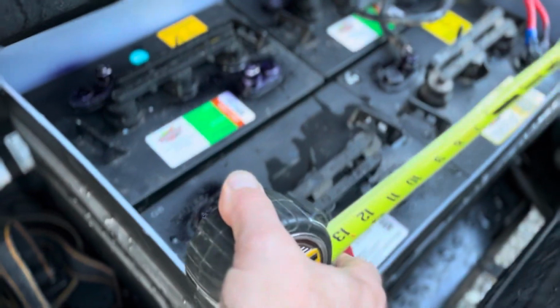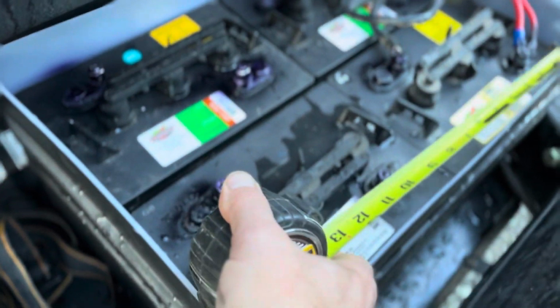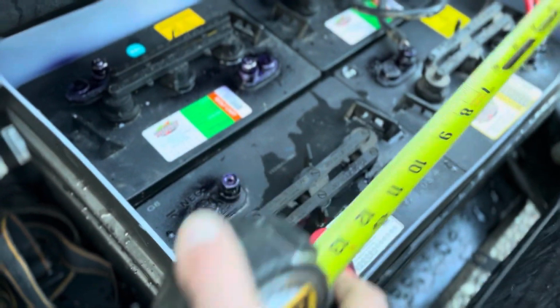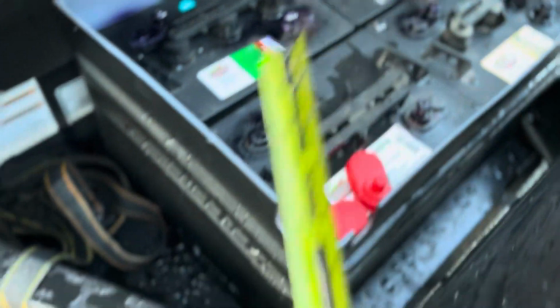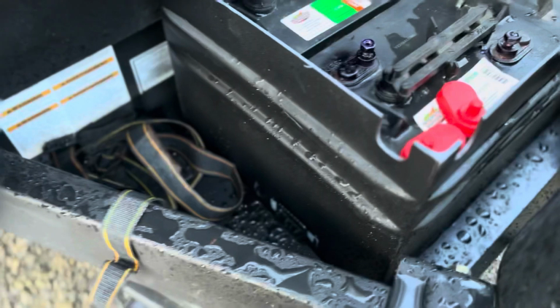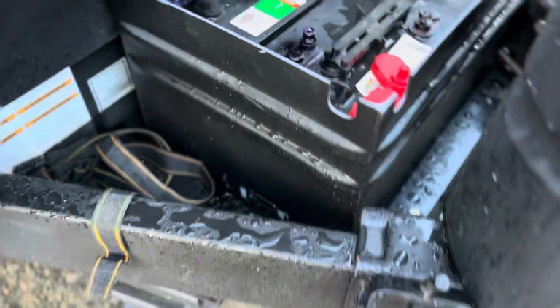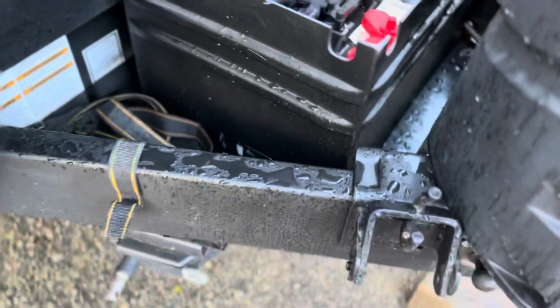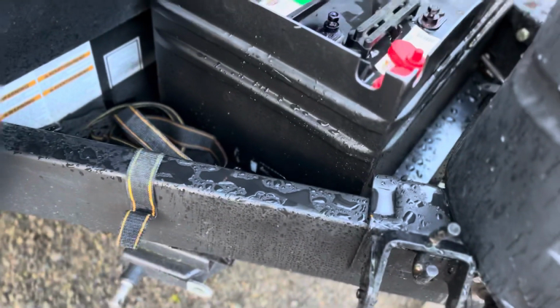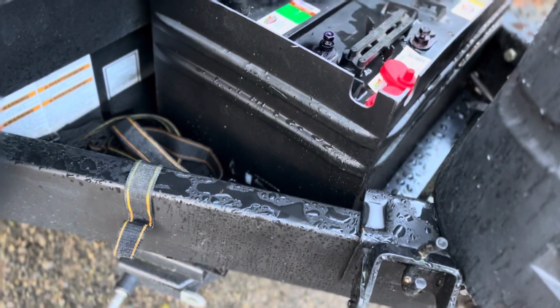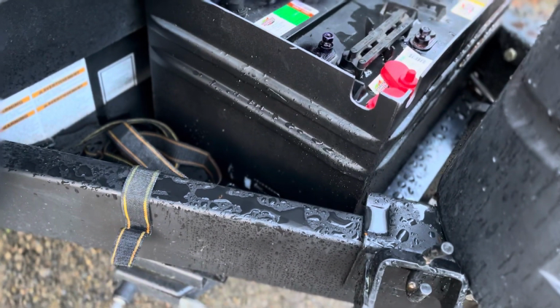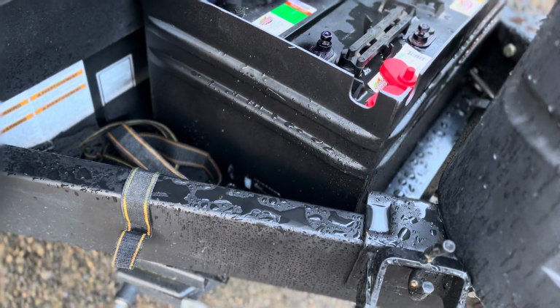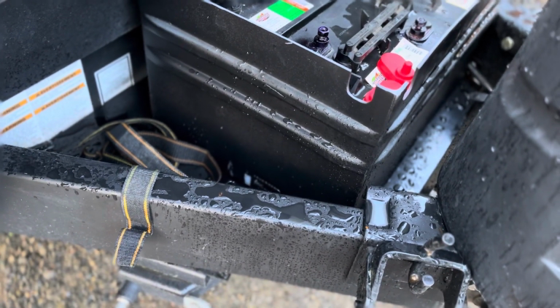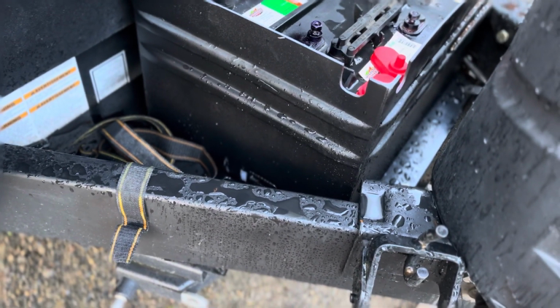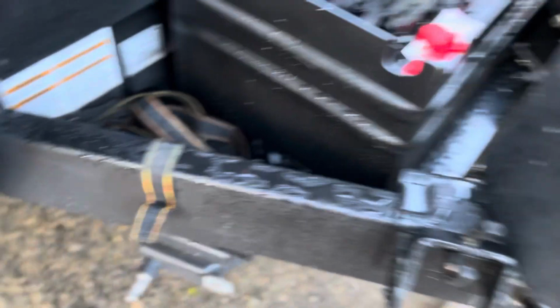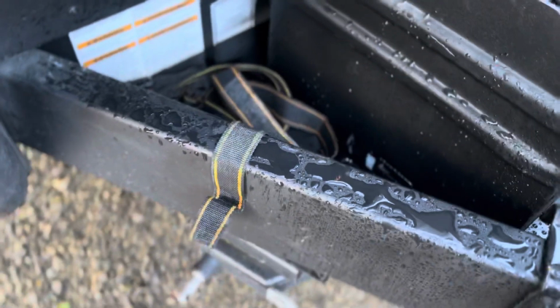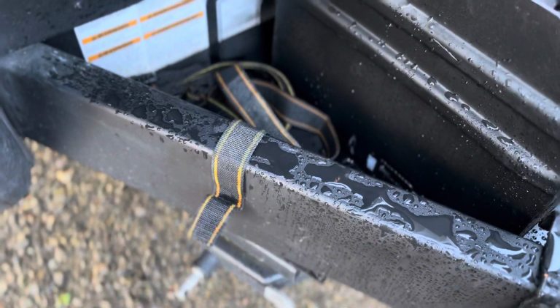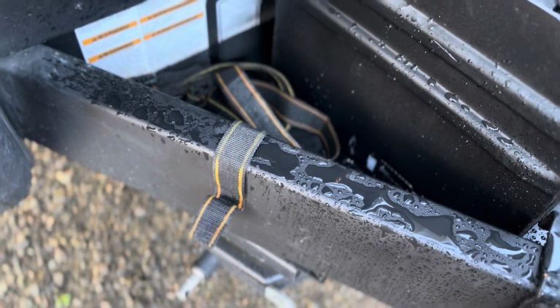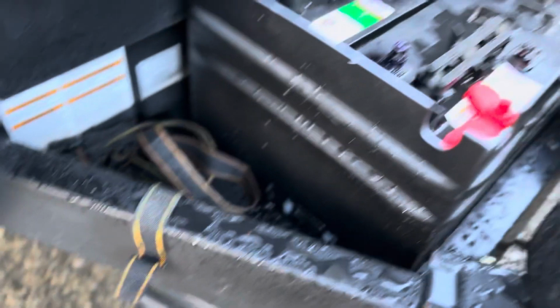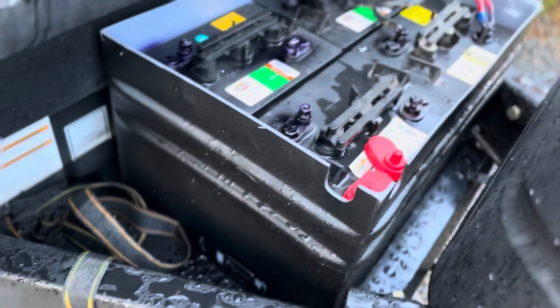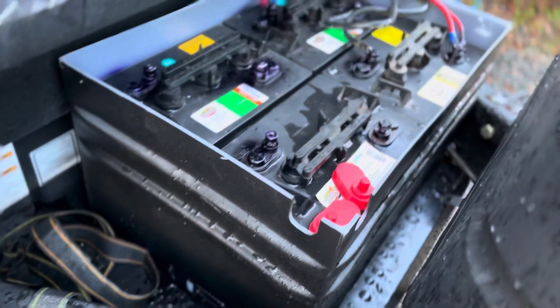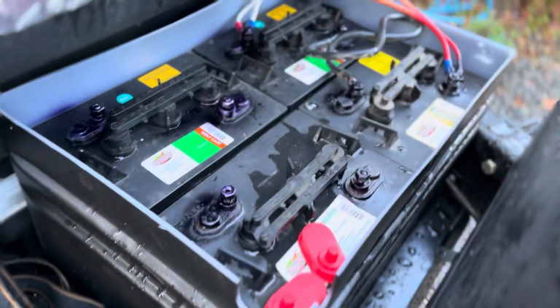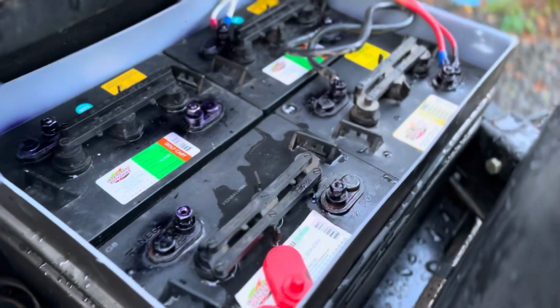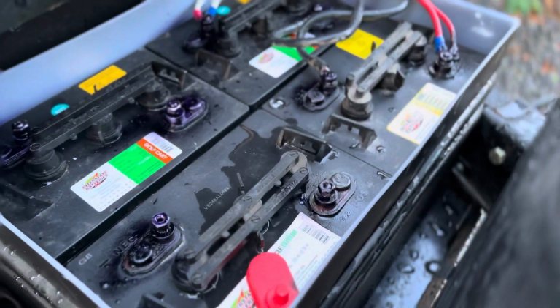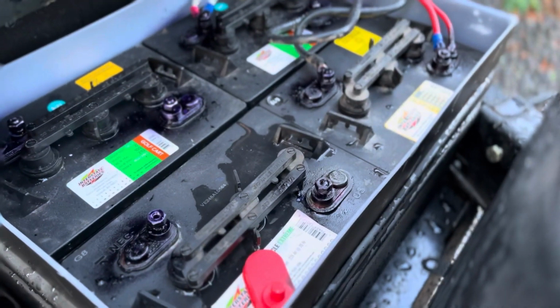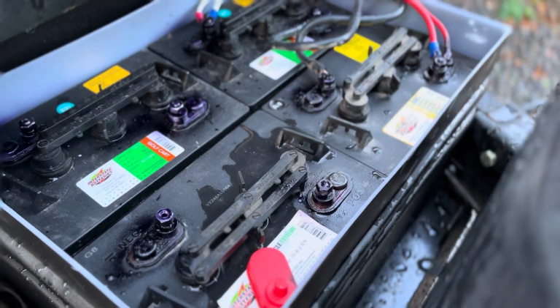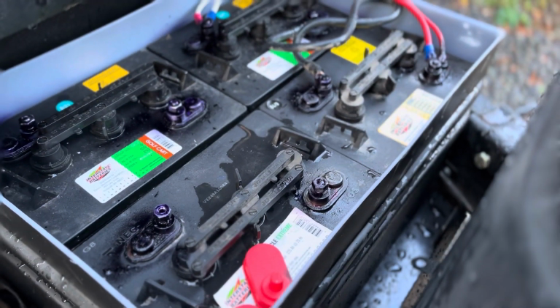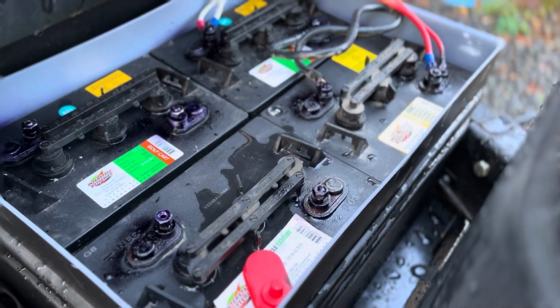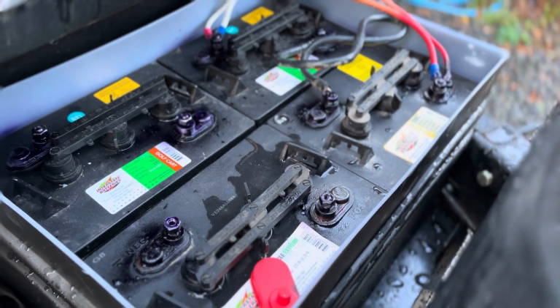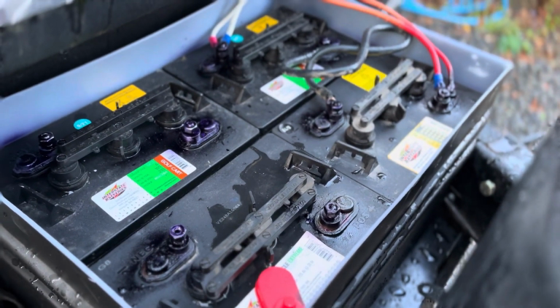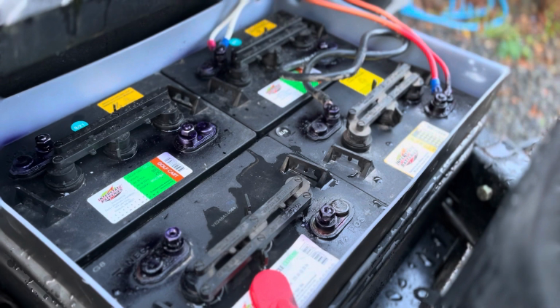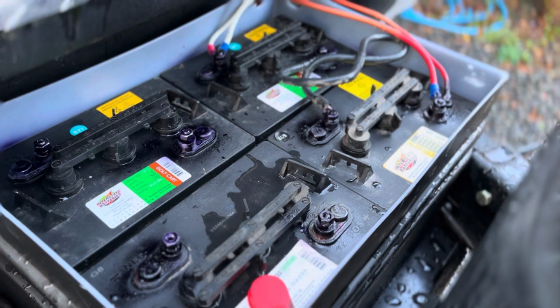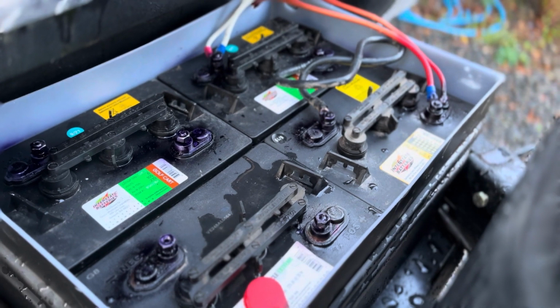I'm also going to have to figure out where I'm going to strap this thing in — whether I'm going to tech-screw it in or get some sort of battery straps. Today I'm going to do the measurements, hook these wires up, and then see if everything works.